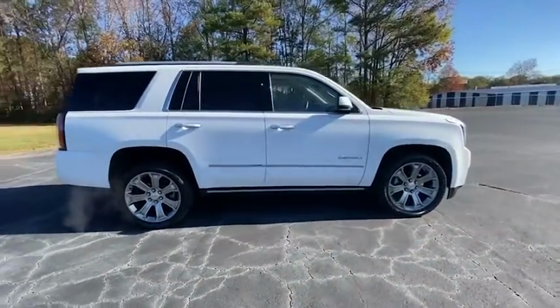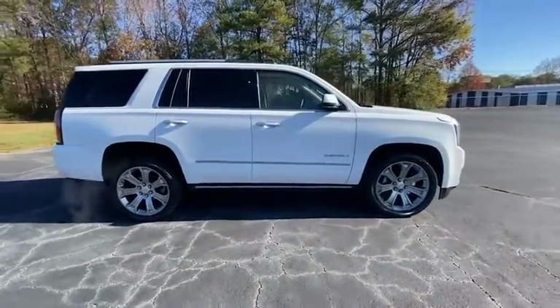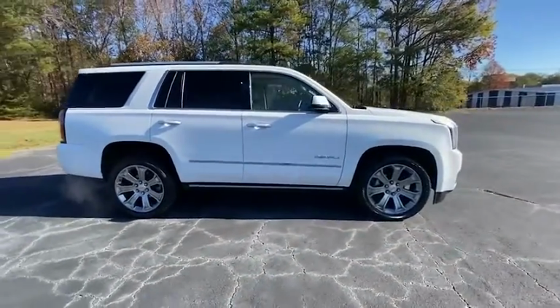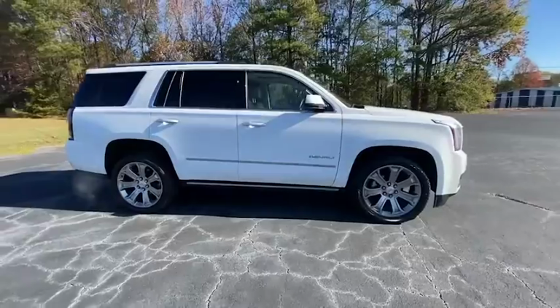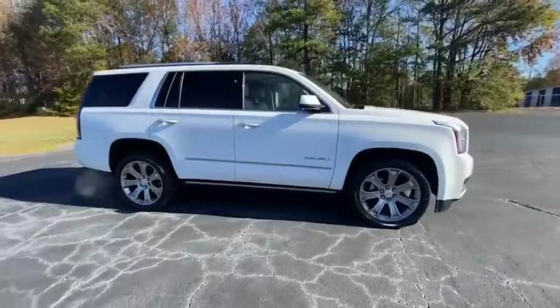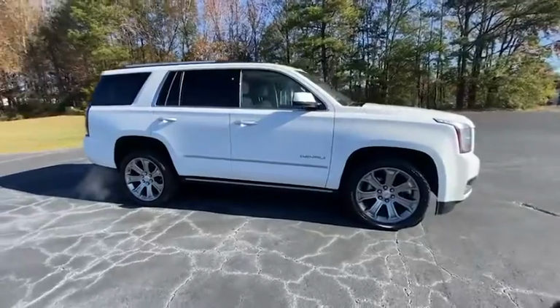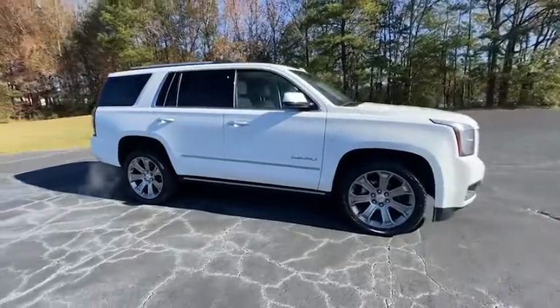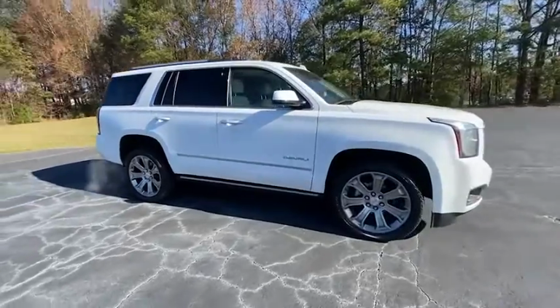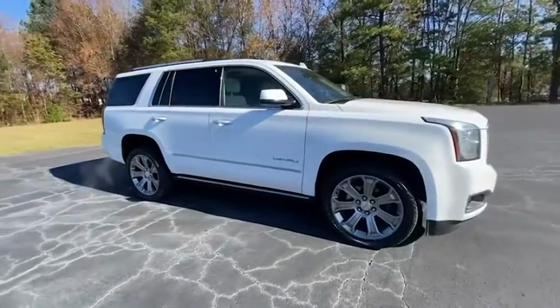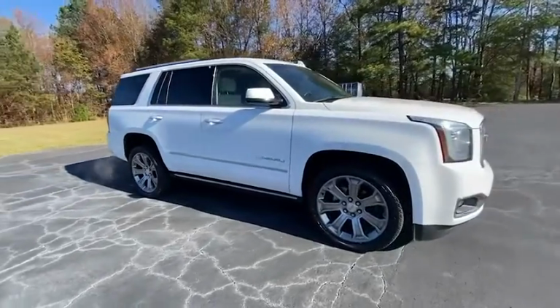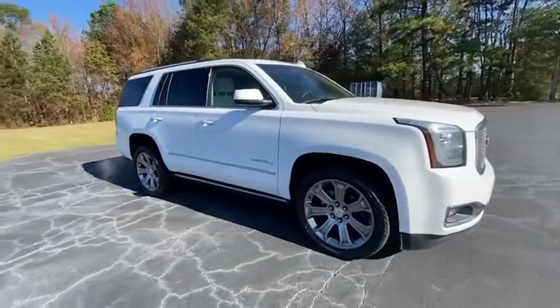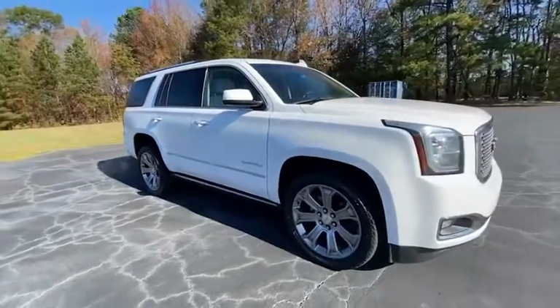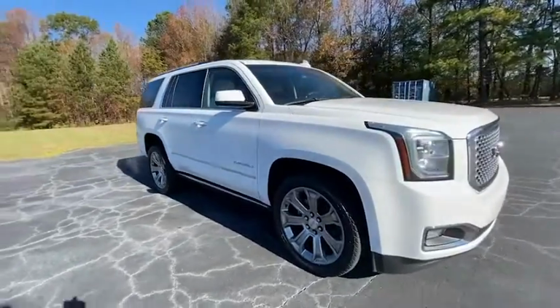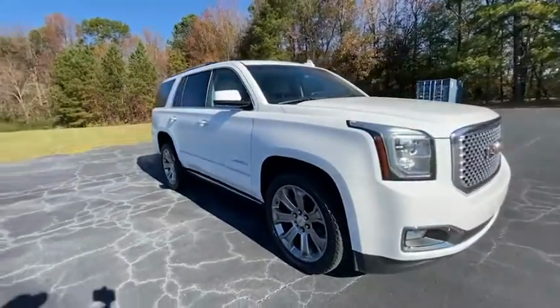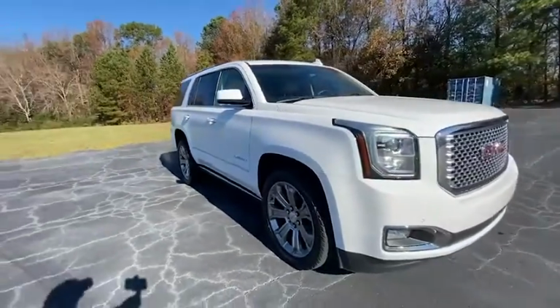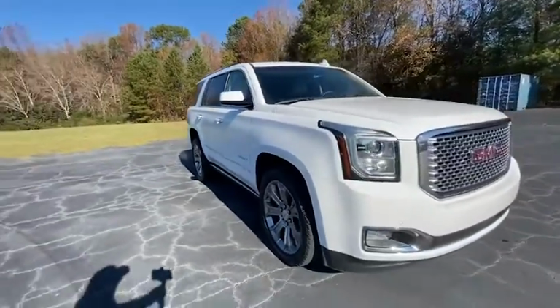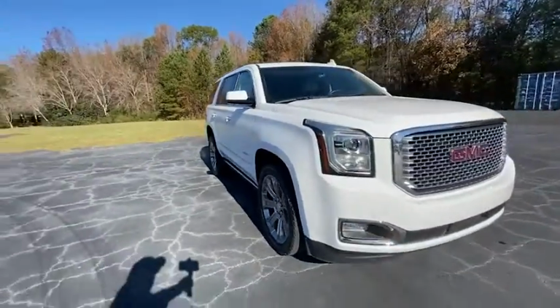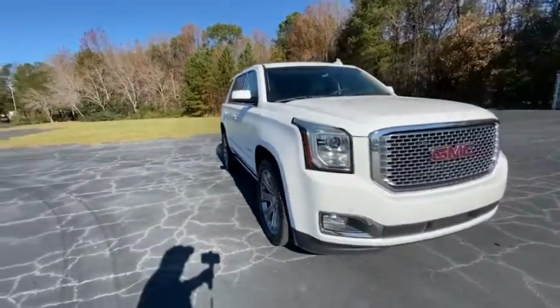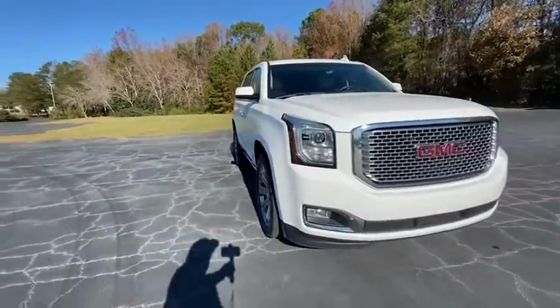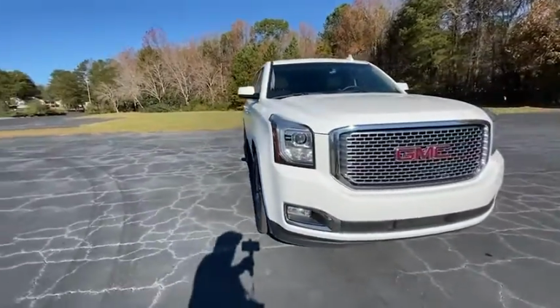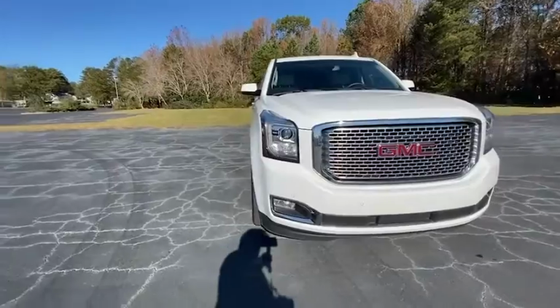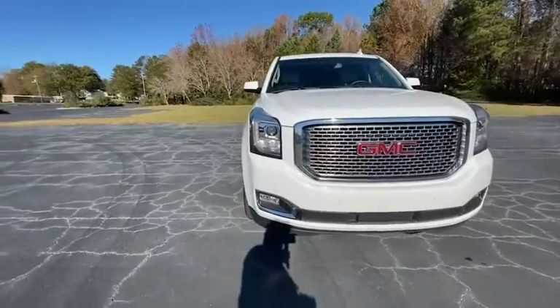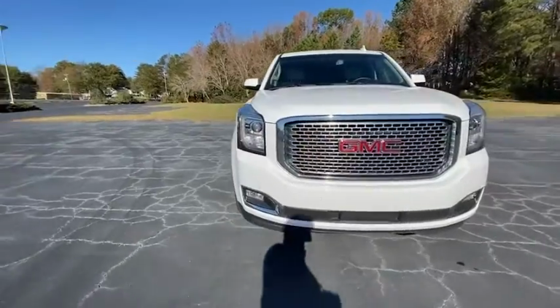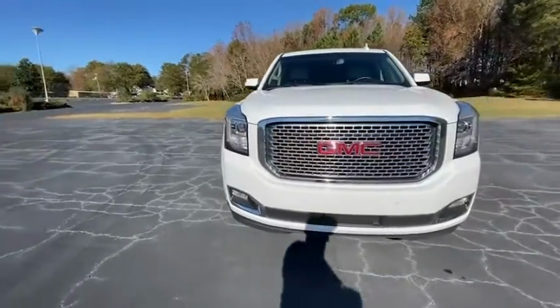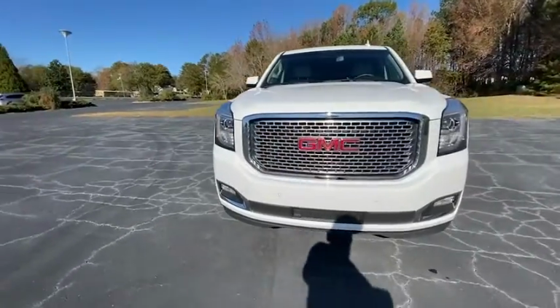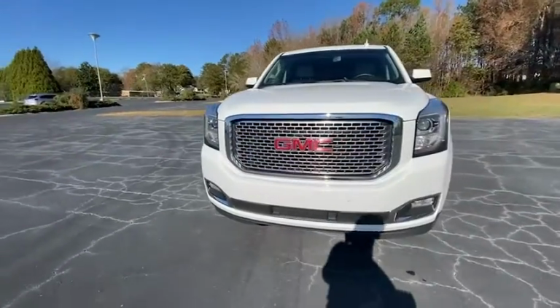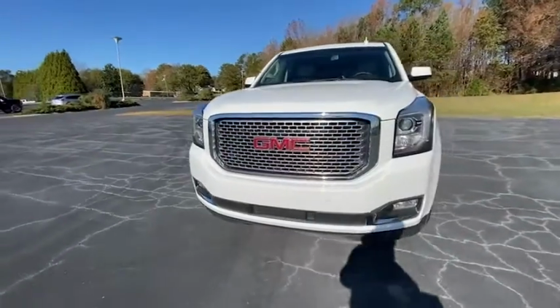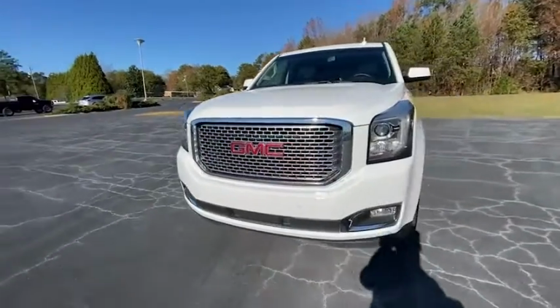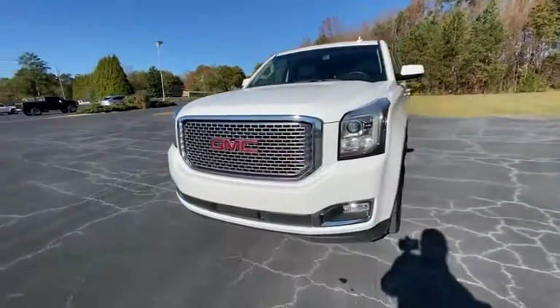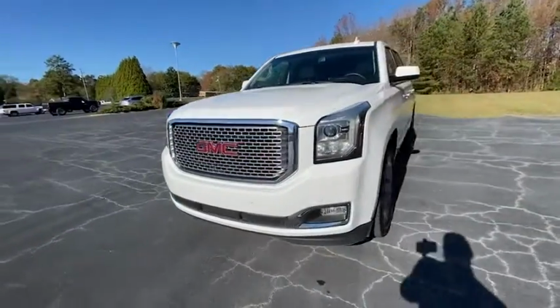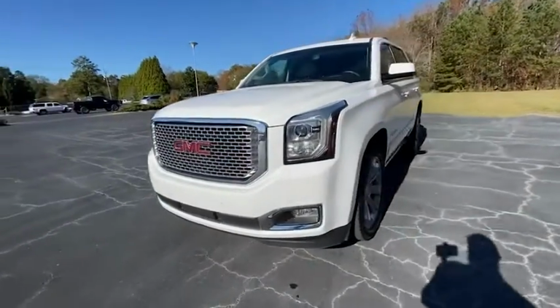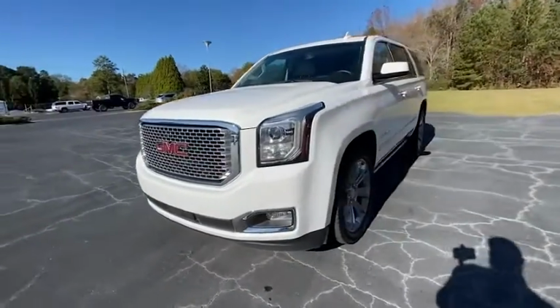Power liftgate, anti-lock braking system, backup camera, lane departure warning, keyless entry, tow hitch, navigation system, stability control, traction control.